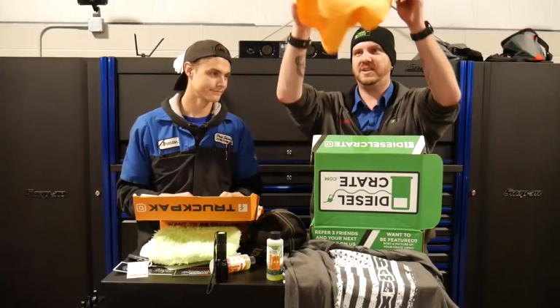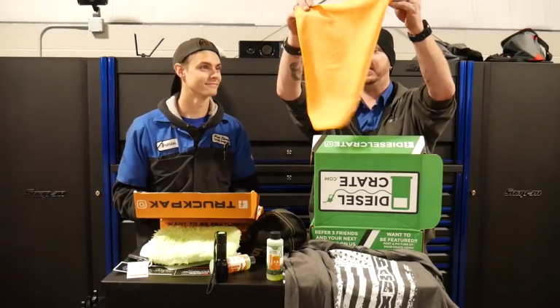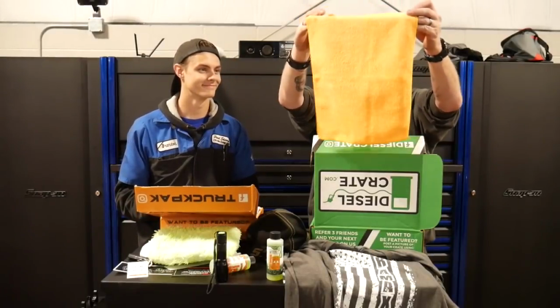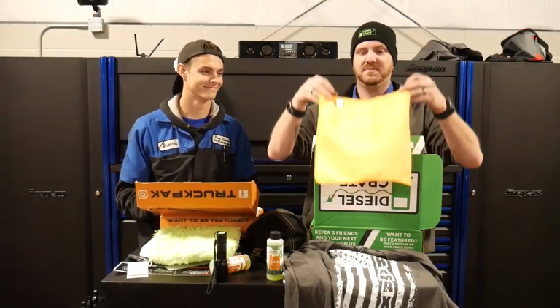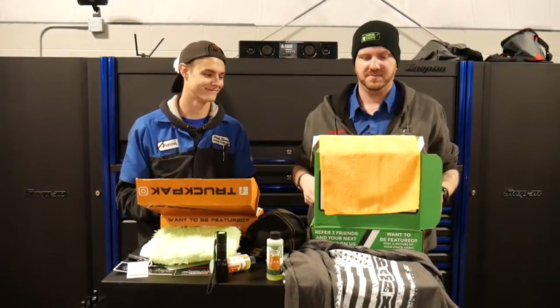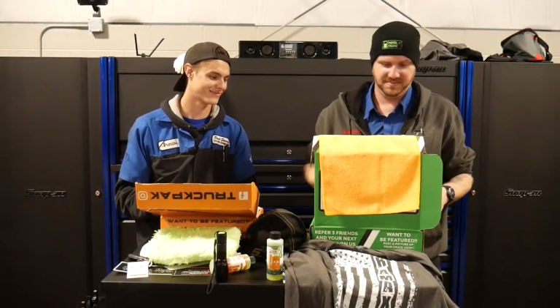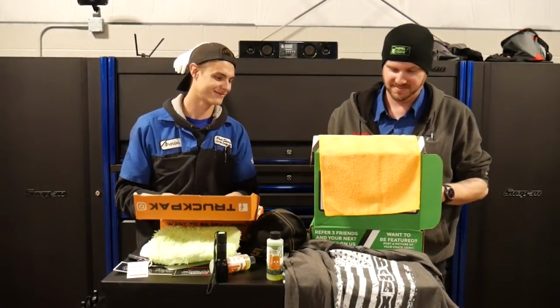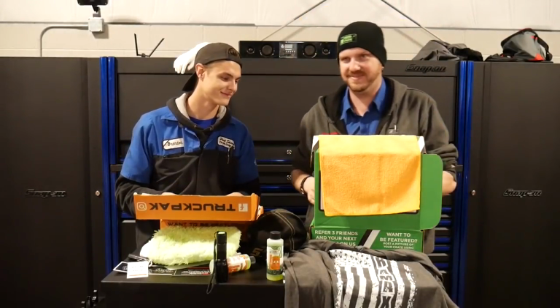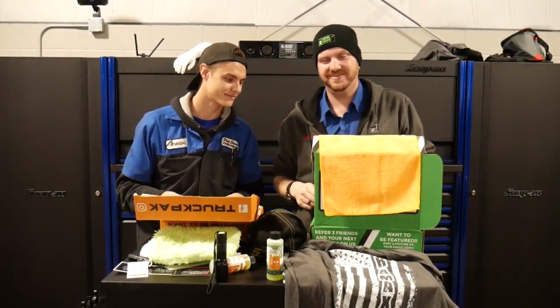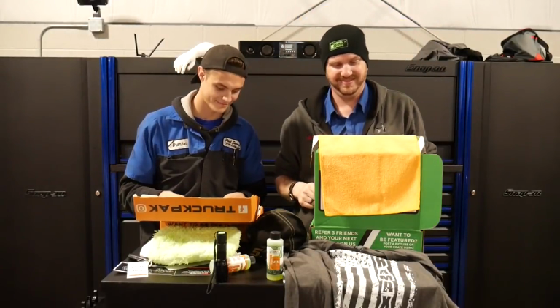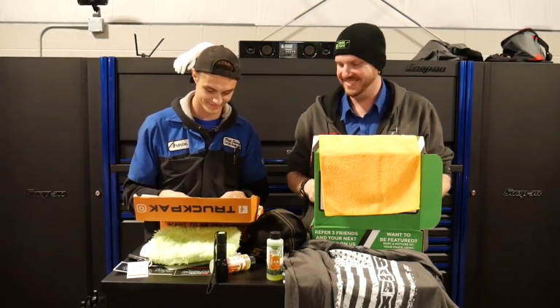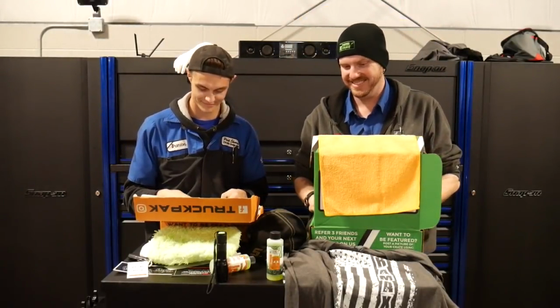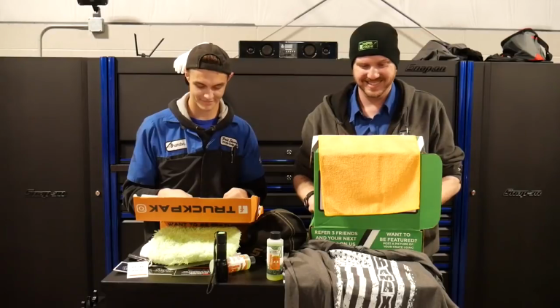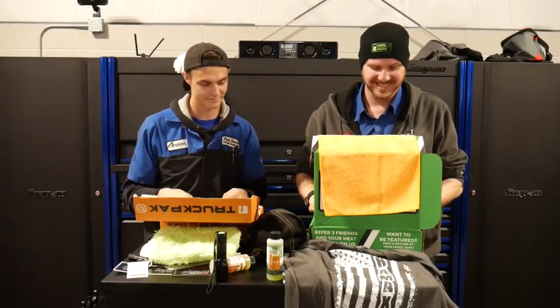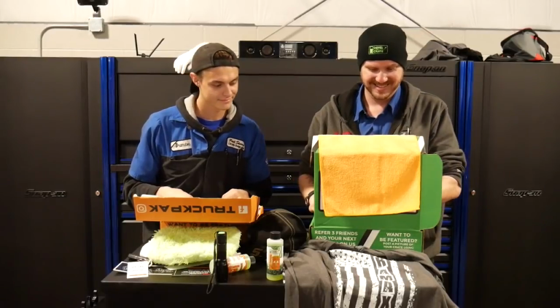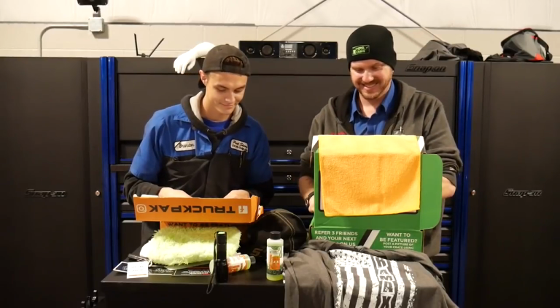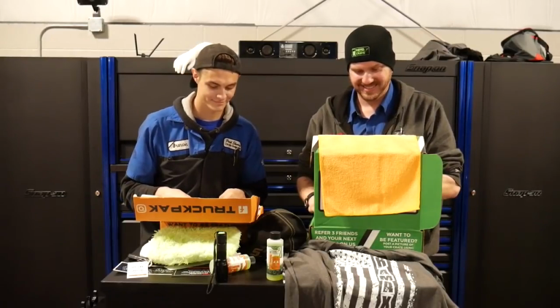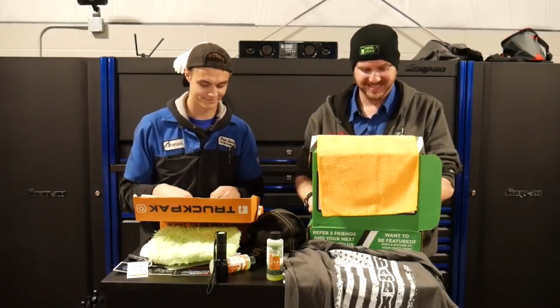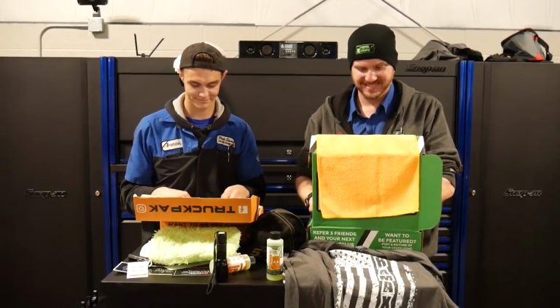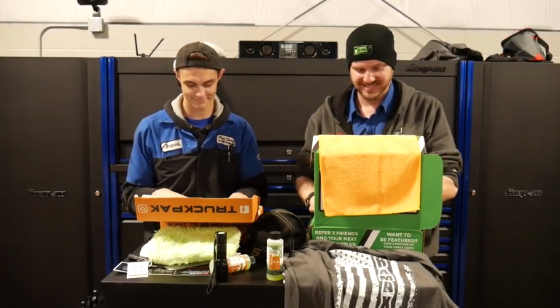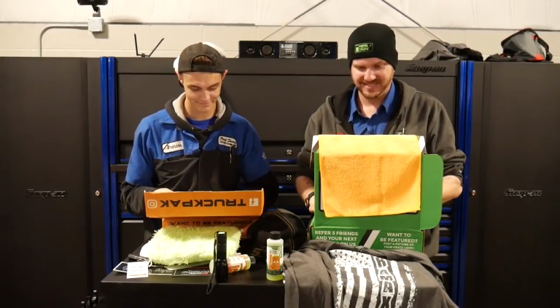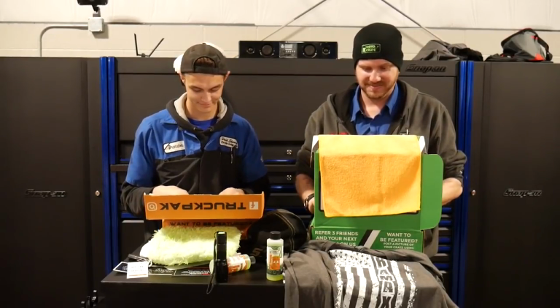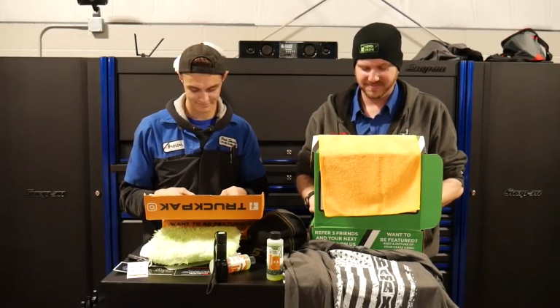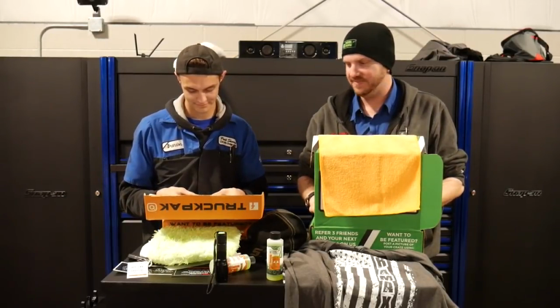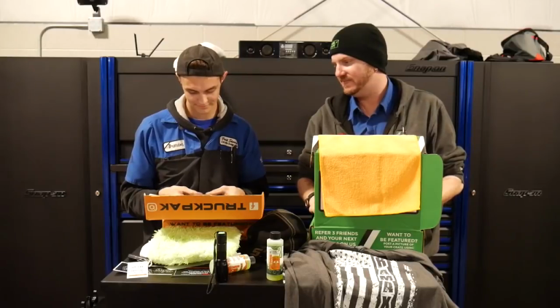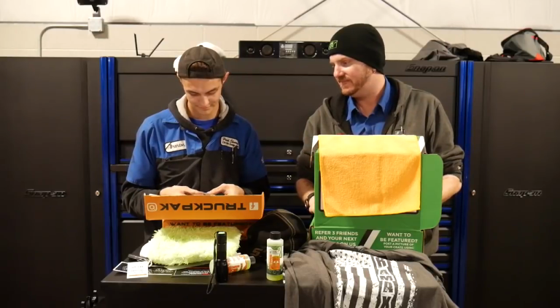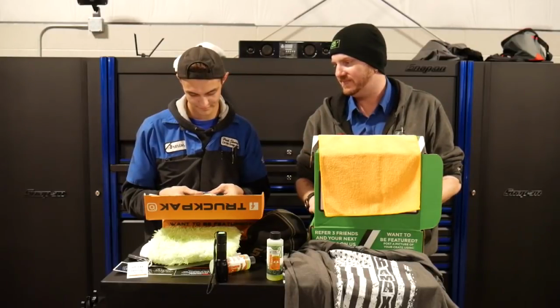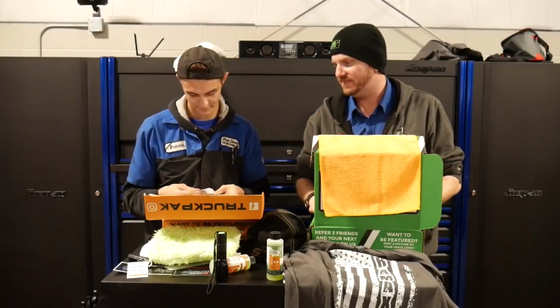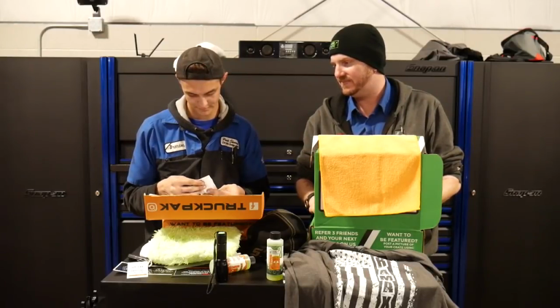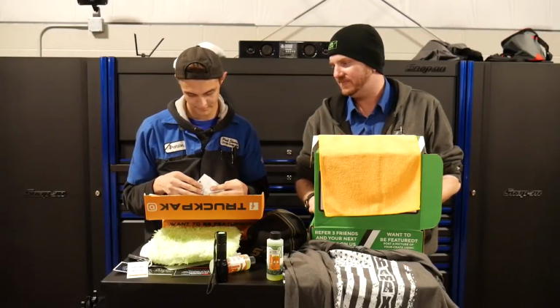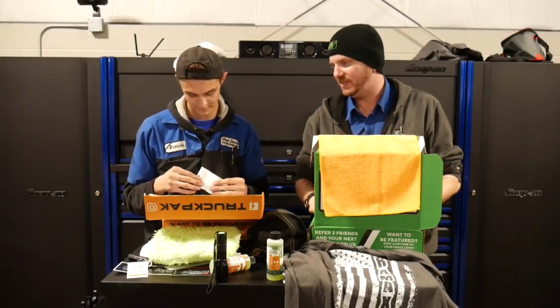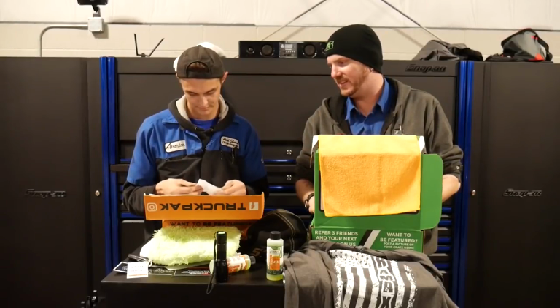Okay, cloth — yay, more cloths. You guys at Truck Pack and Diesel Crate, I do like those. They're nice for taking to truck shows and everything, for cleaning the truck off, cleaning the windows. So keep those coming.